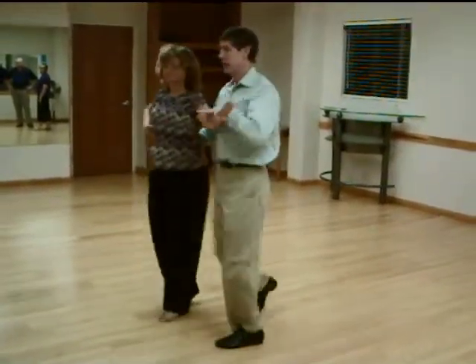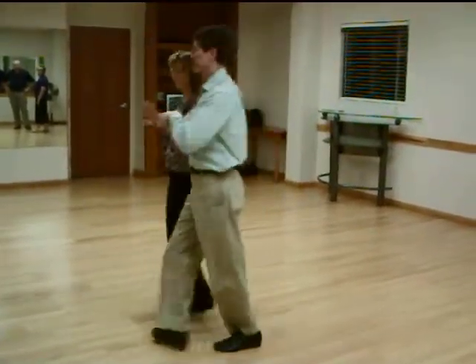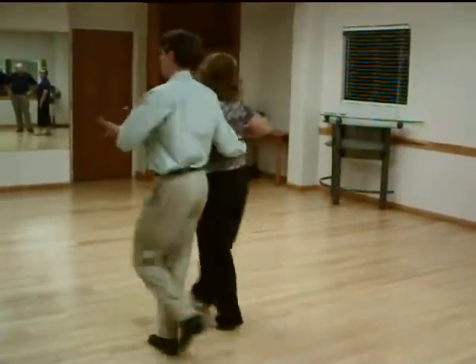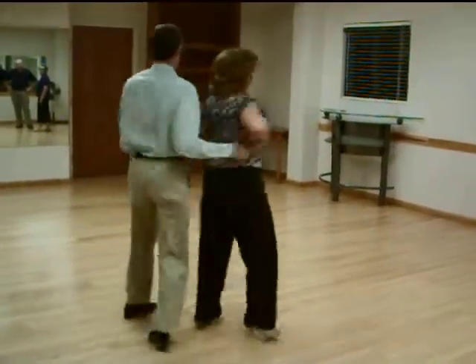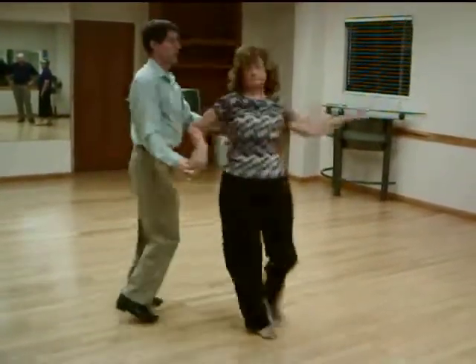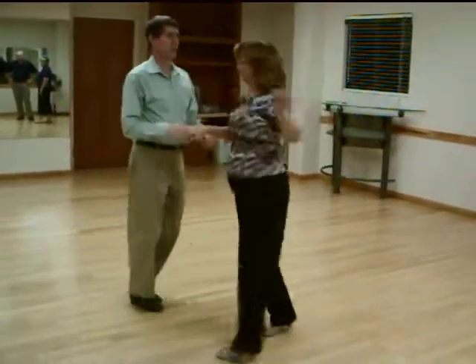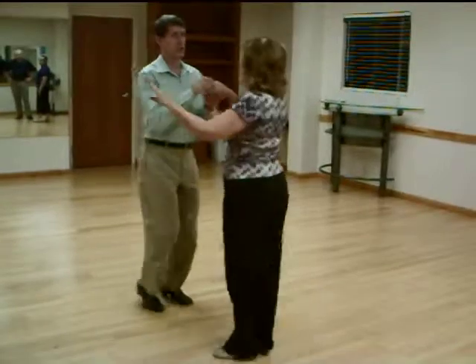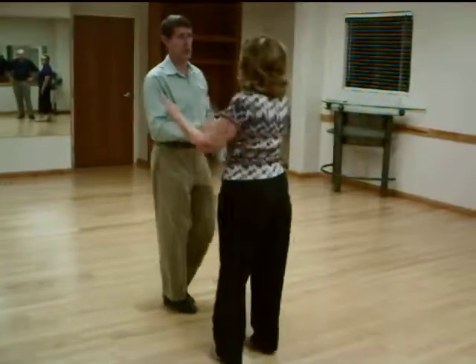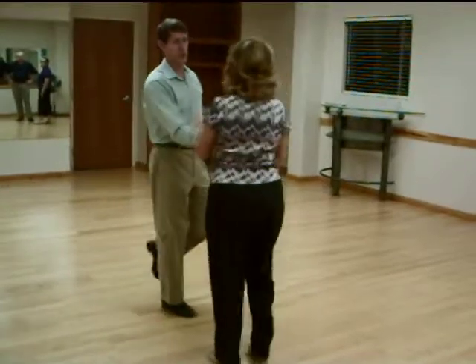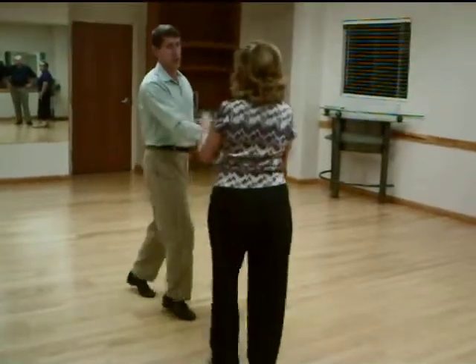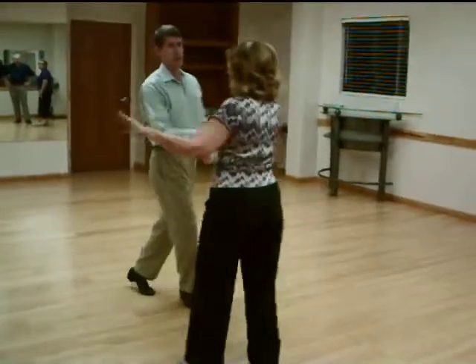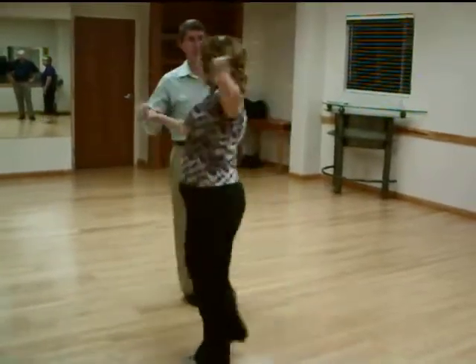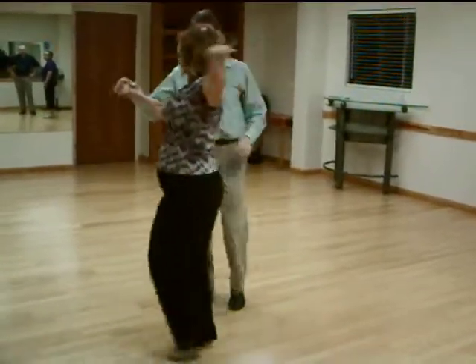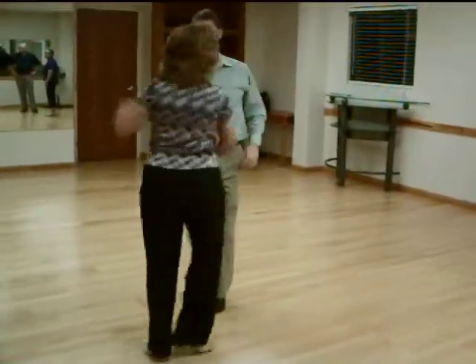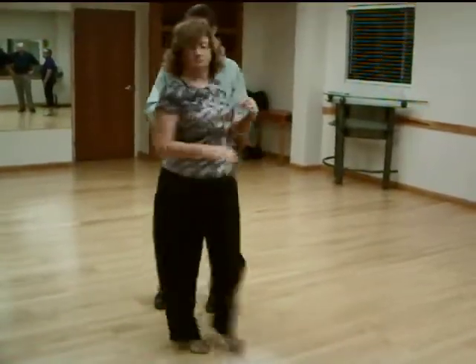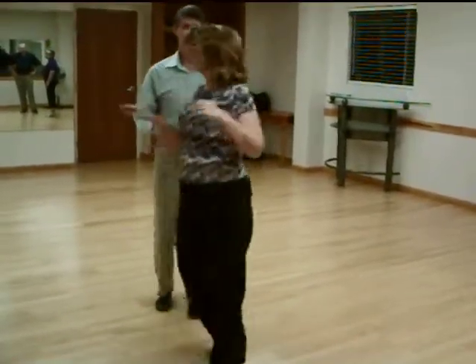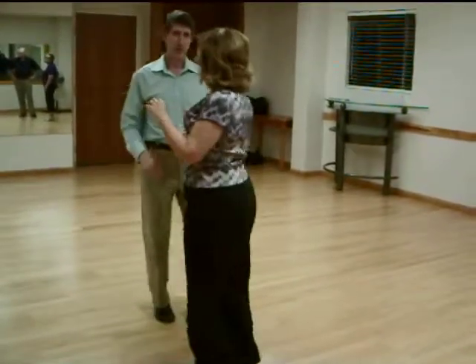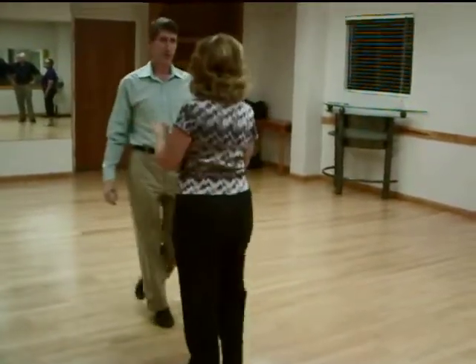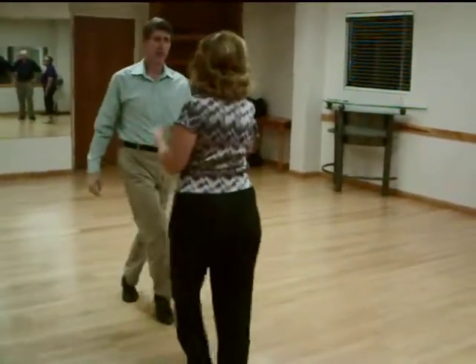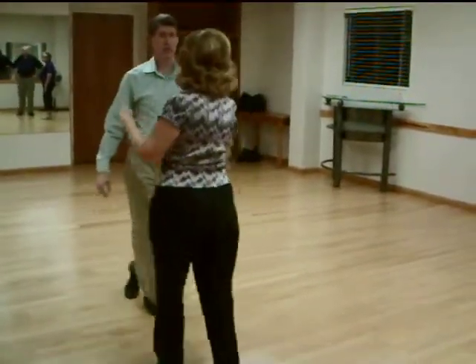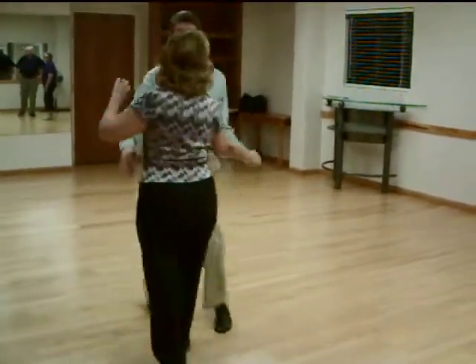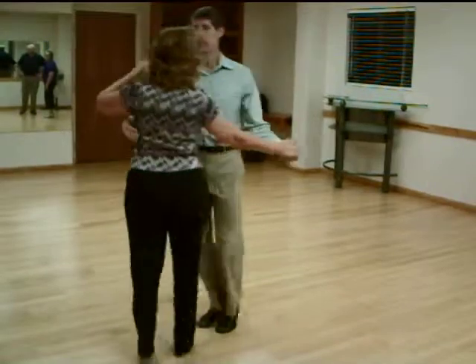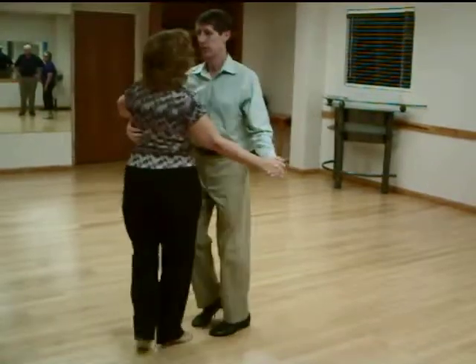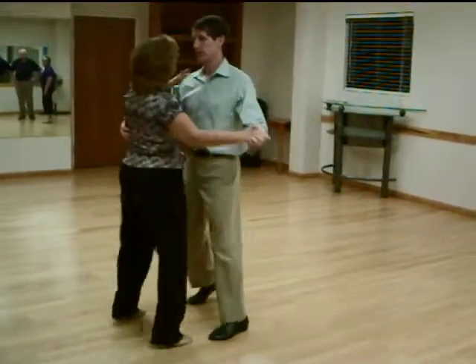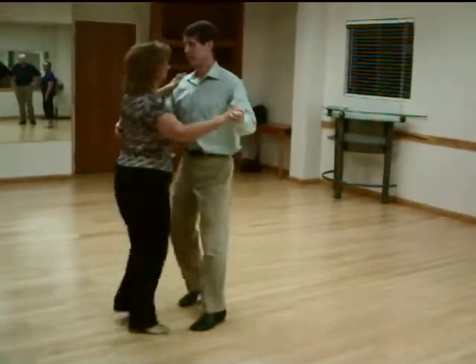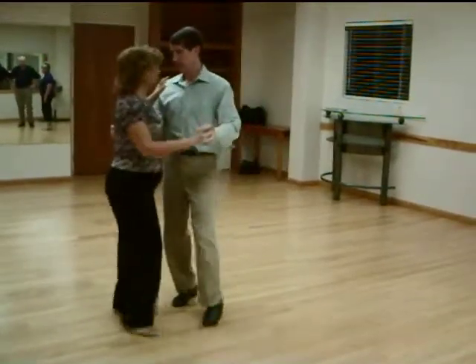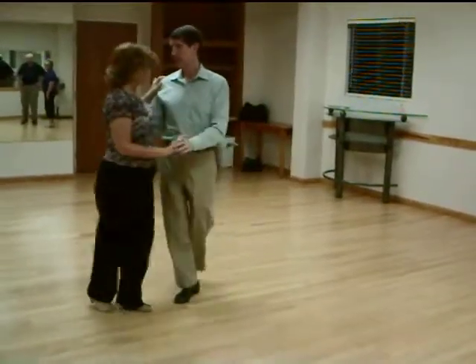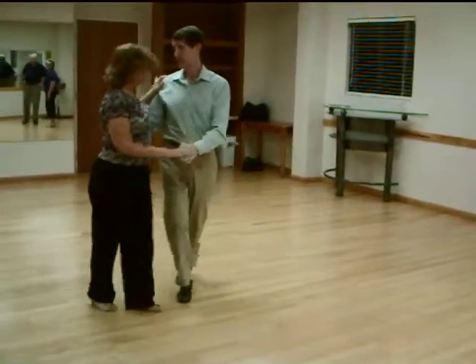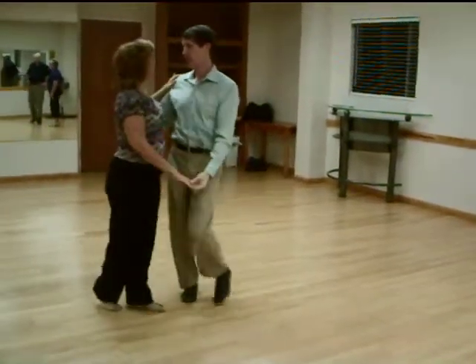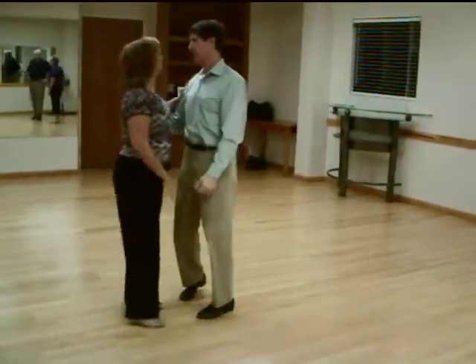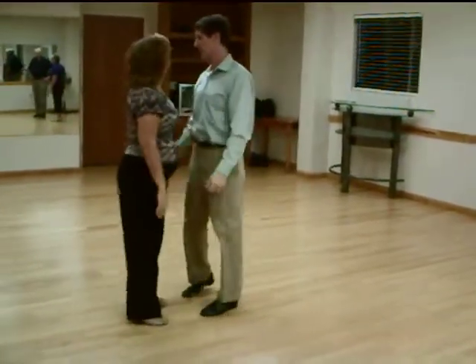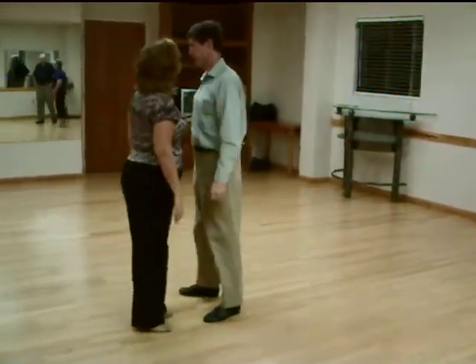And then you're going to flick her on and around with rolling off the arms. Get a very good spin. Throwing back up. You can do a basic and throw her out again.